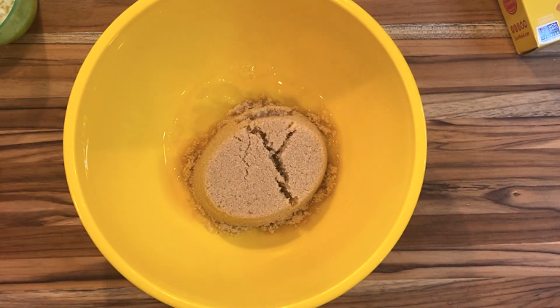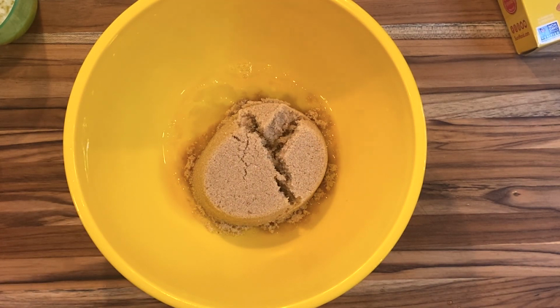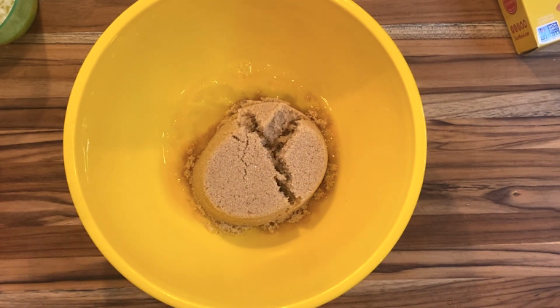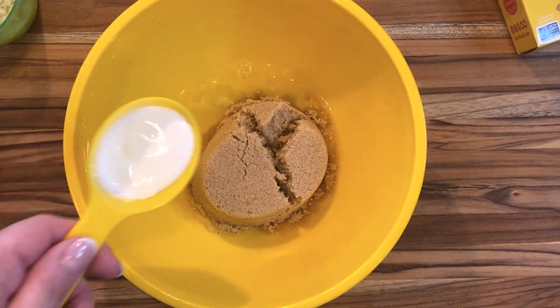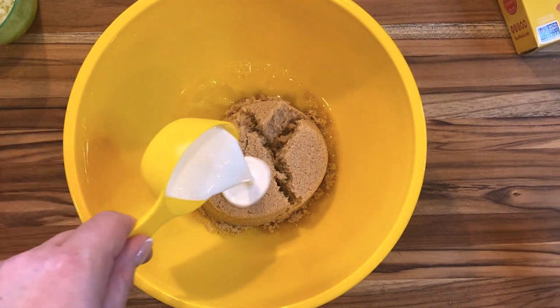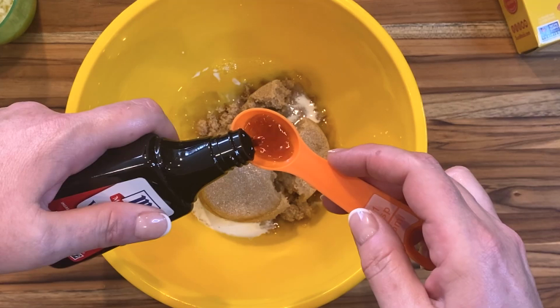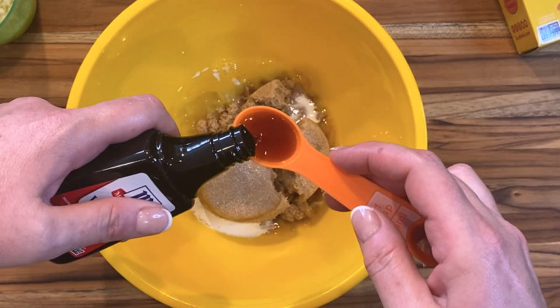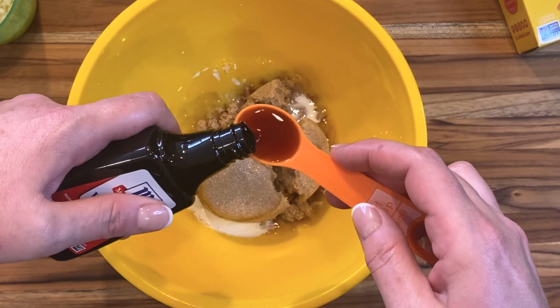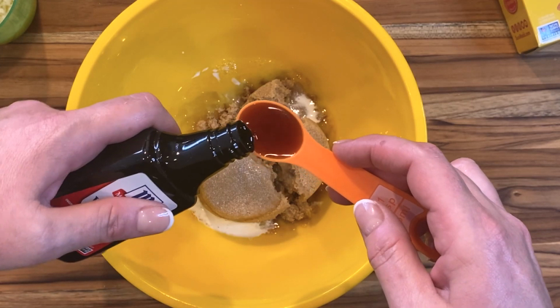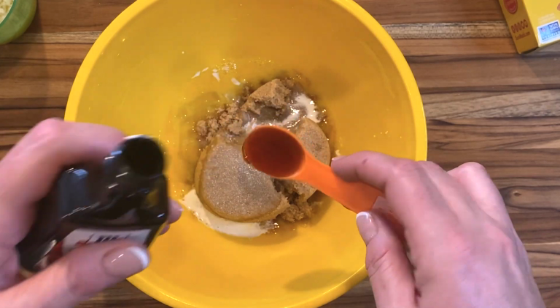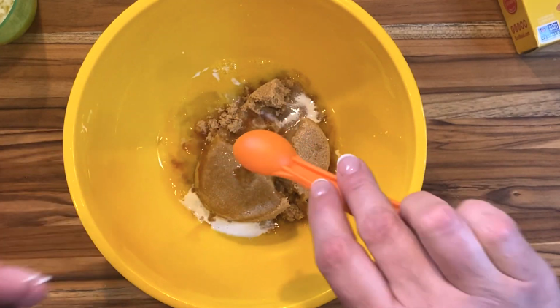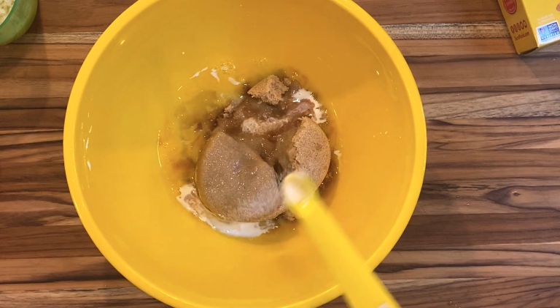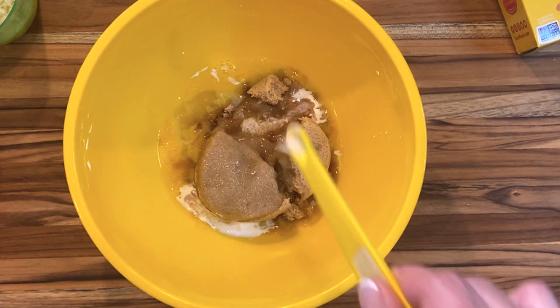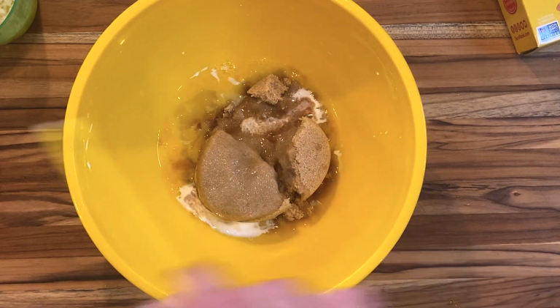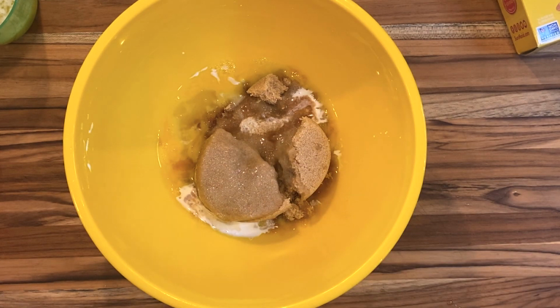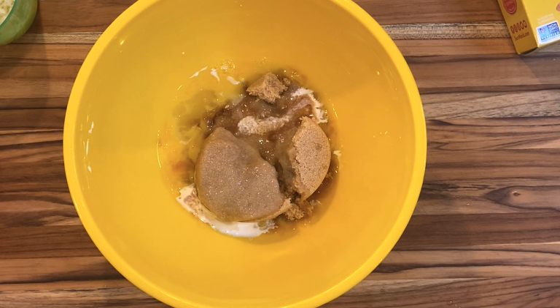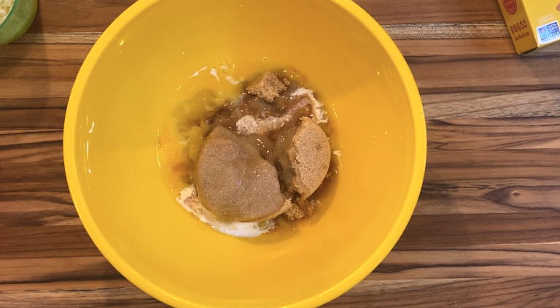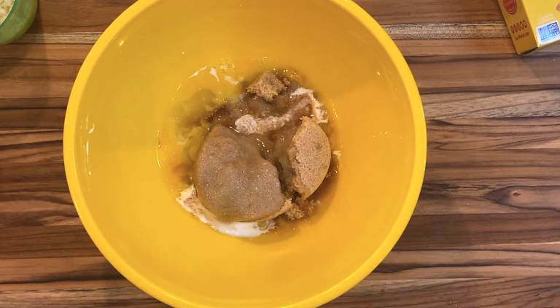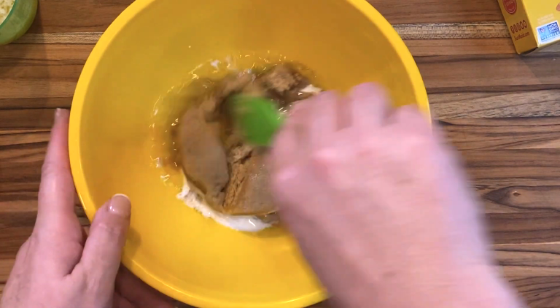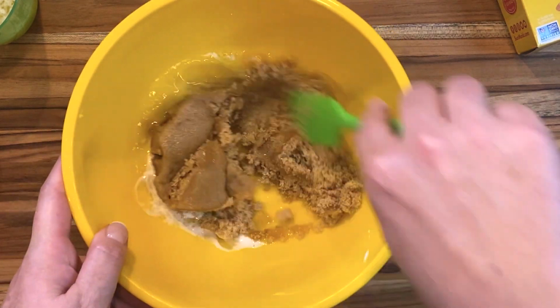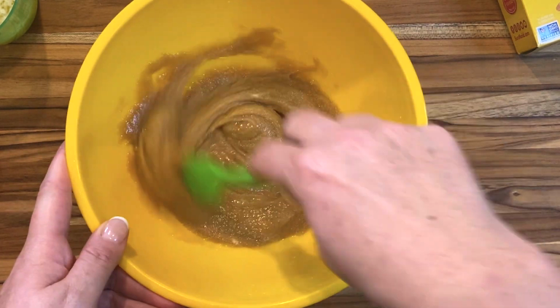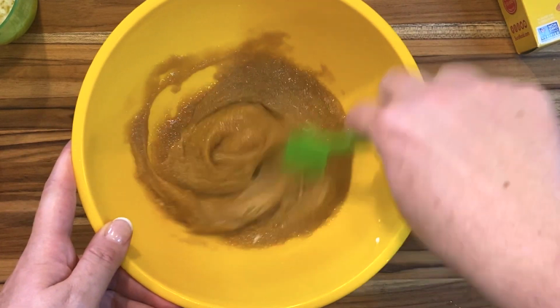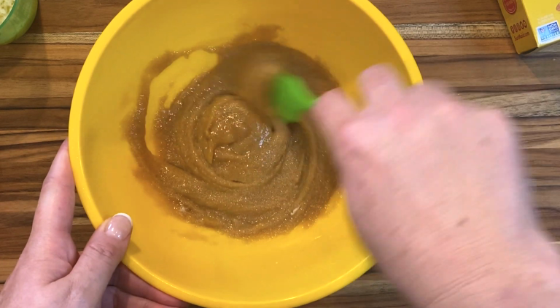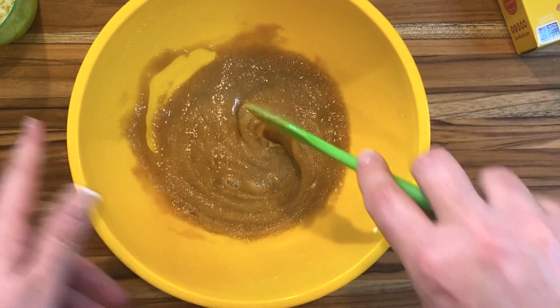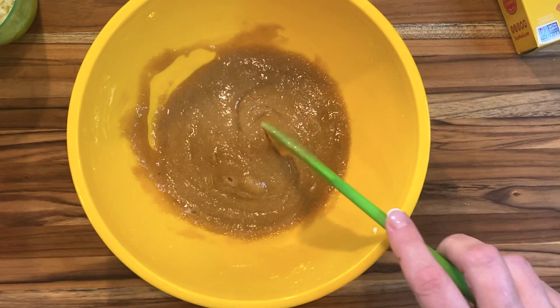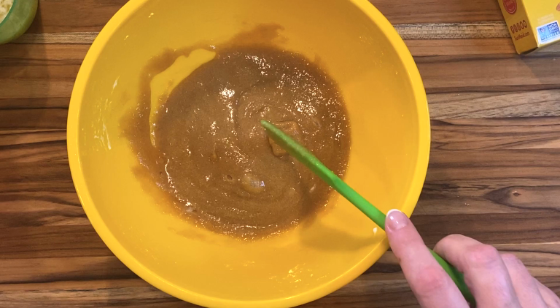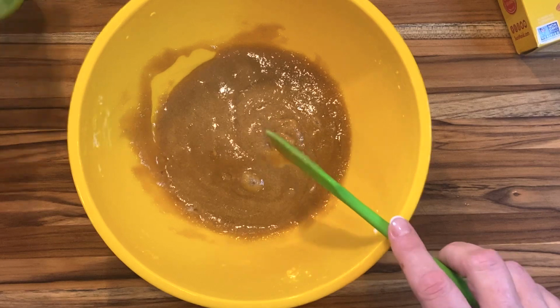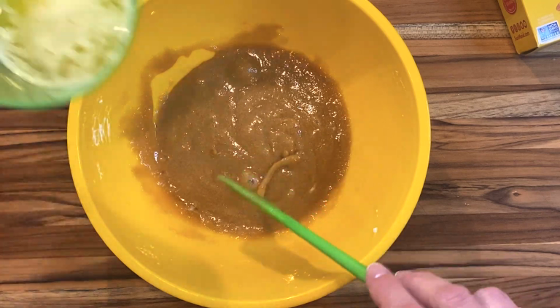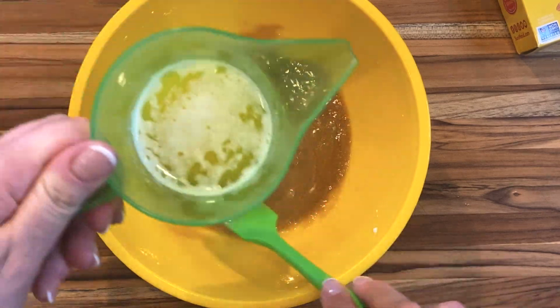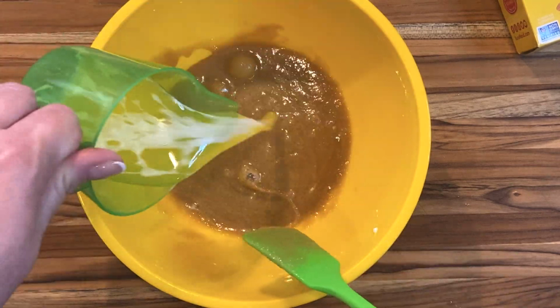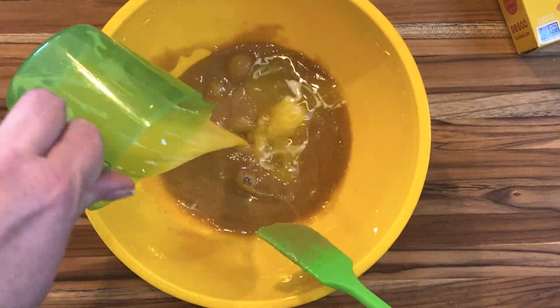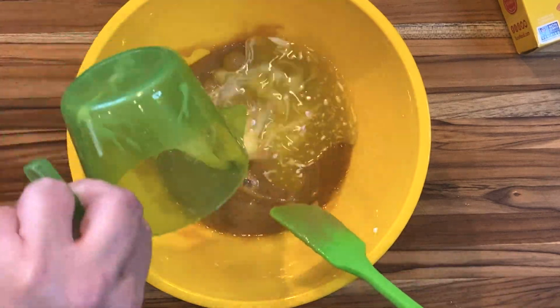While they're plumping, lightly beat an egg, then add one cup of packed brown sugar, two tablespoons of heavy cream, a teaspoon of vanilla, and a pinch of salt. Mix that up and then stir in five tablespoons of melted butter. Drain the raisins and stir those in too.